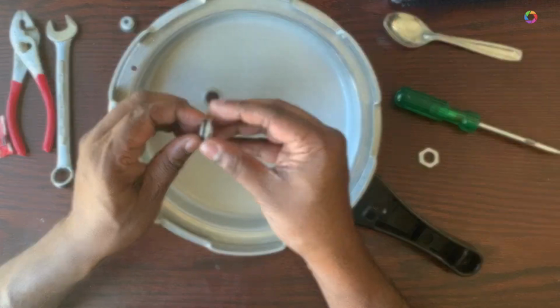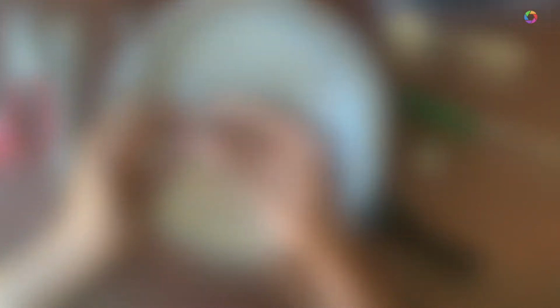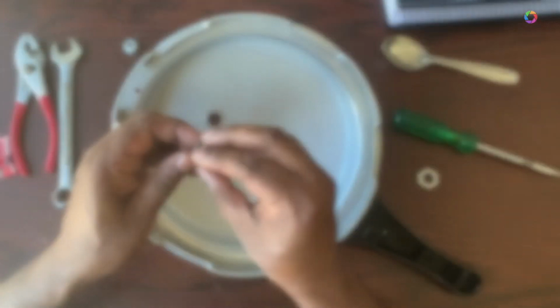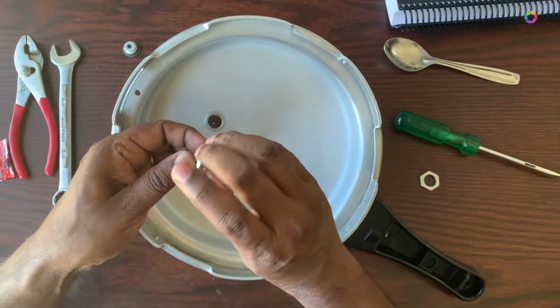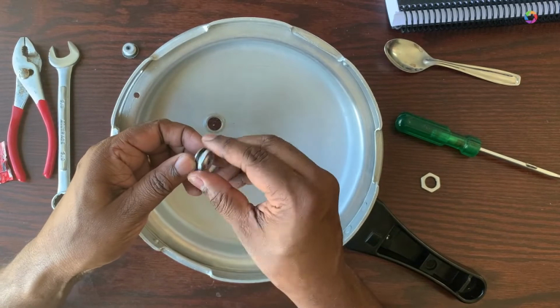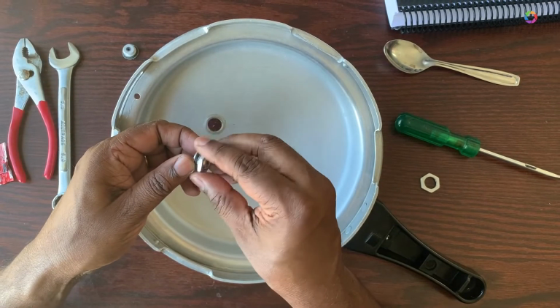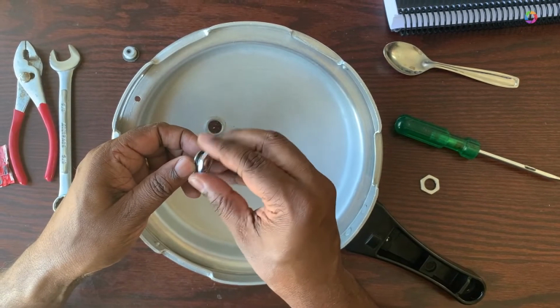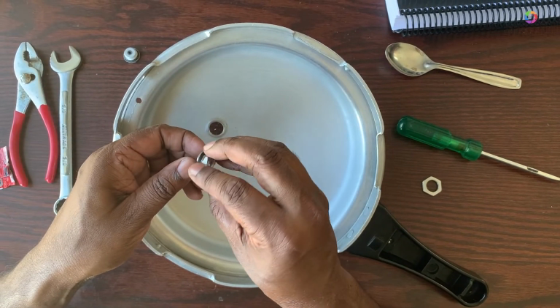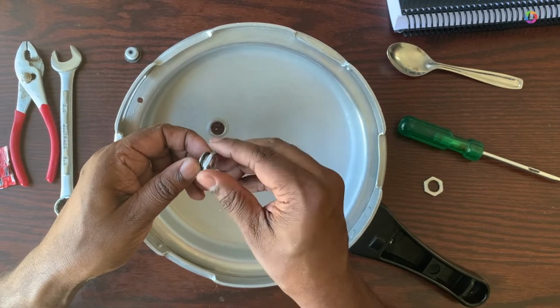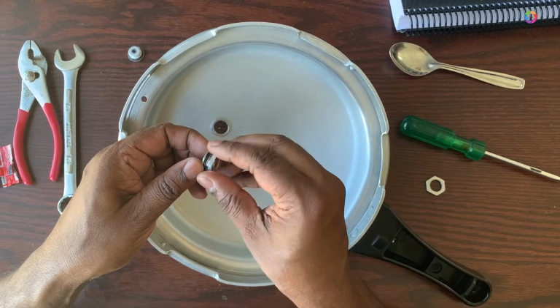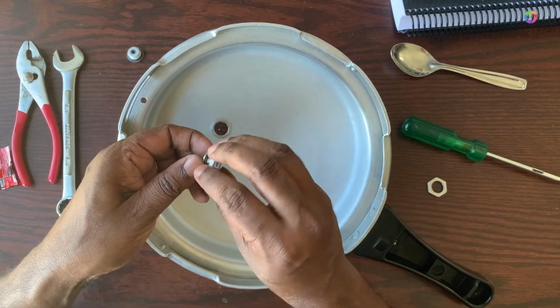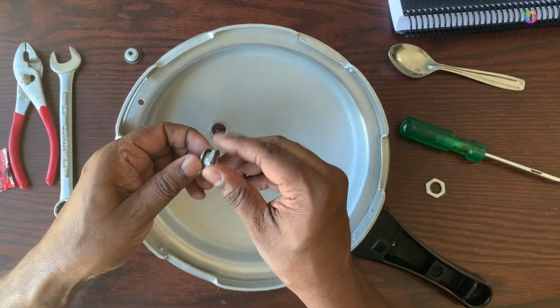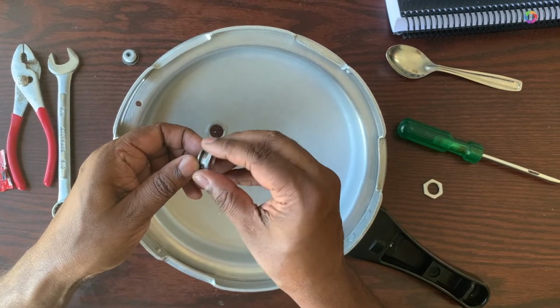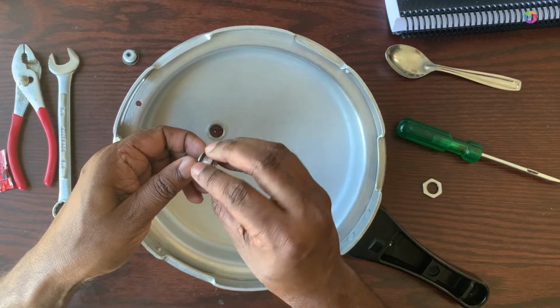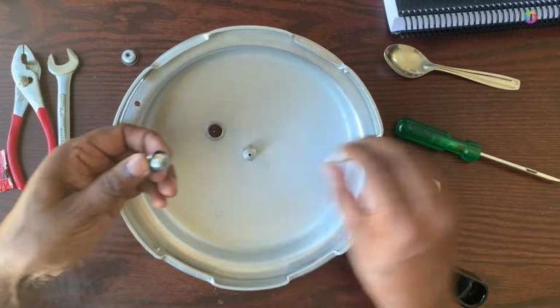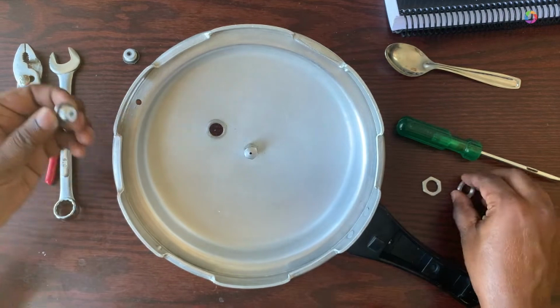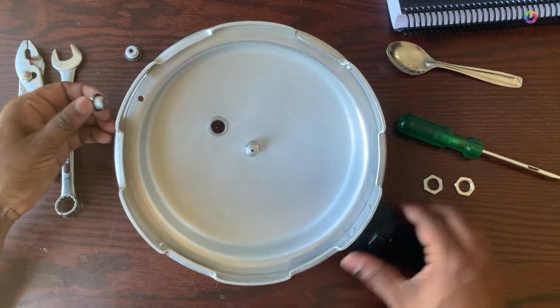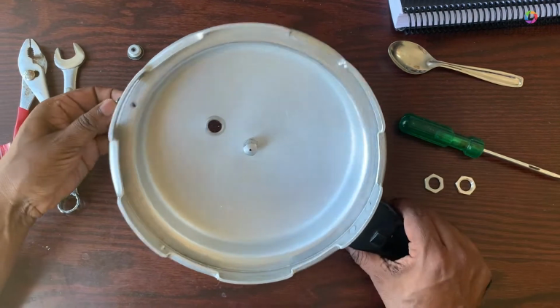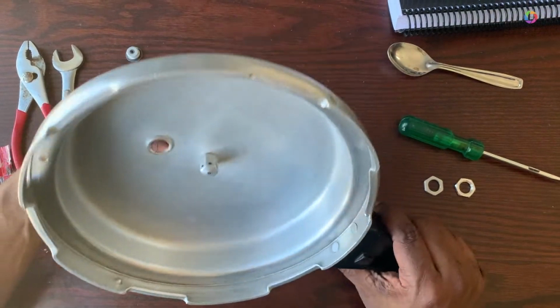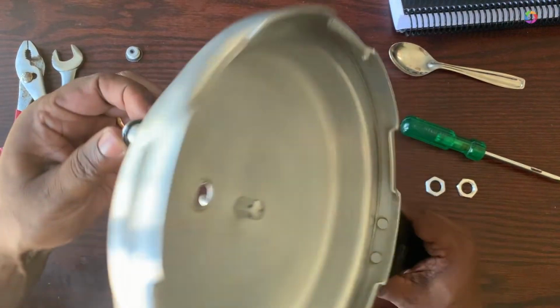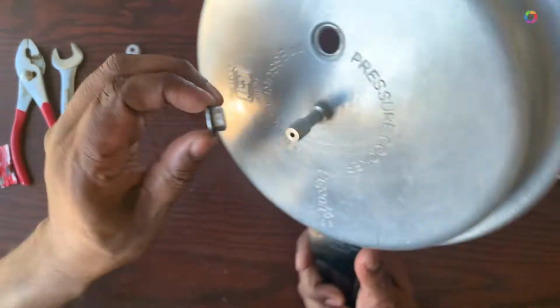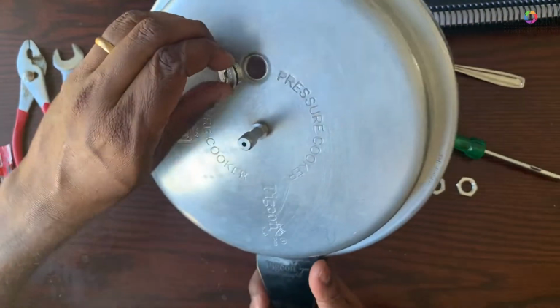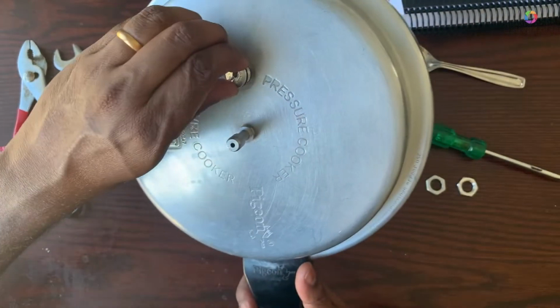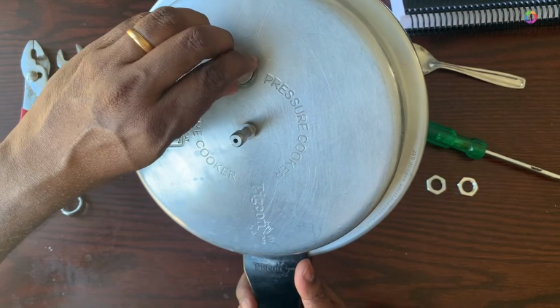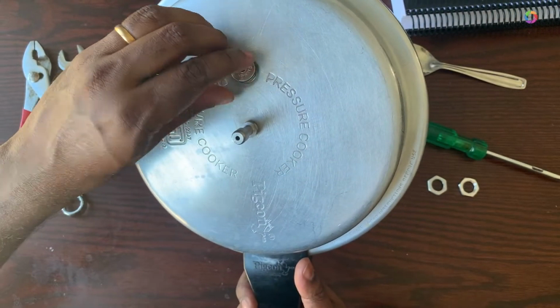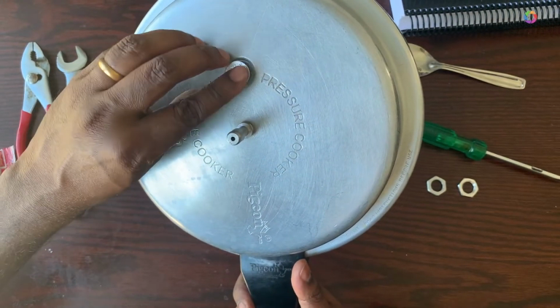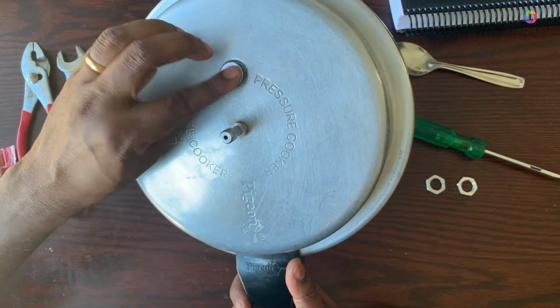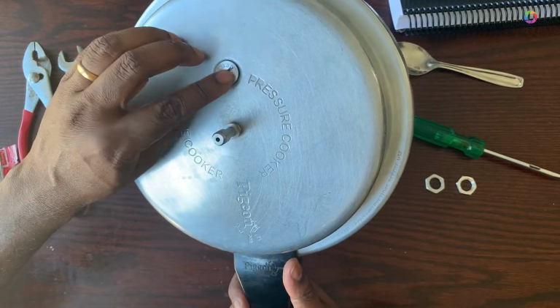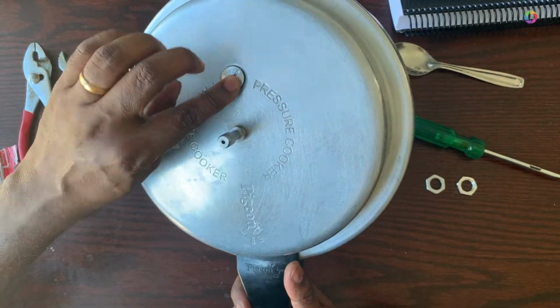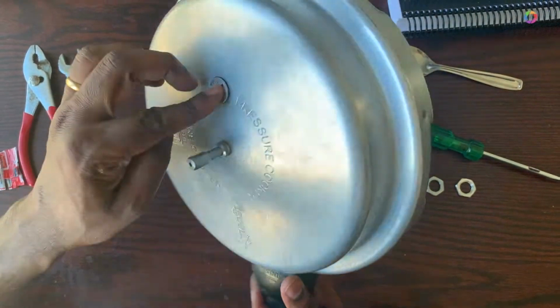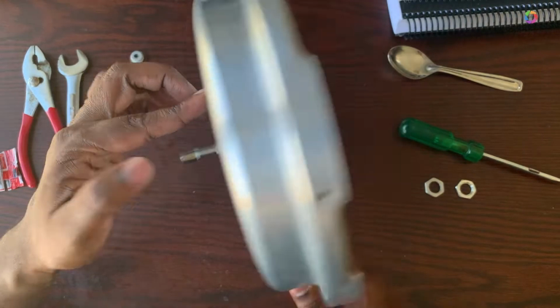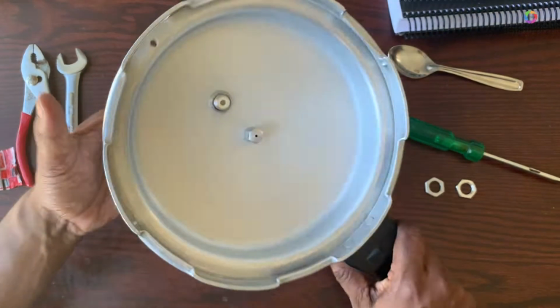You just have to clean the cooker properly and you have to make sure you buy the appropriate one for your pressure cooker. And once you apply this to the pressure cooker, you make sure that it is tightened up properly.